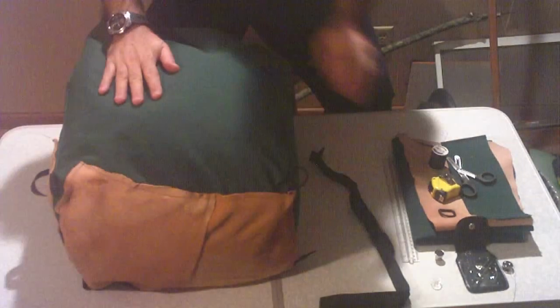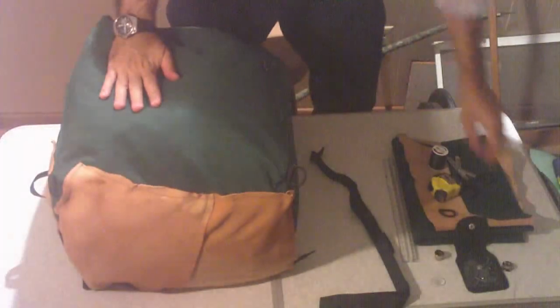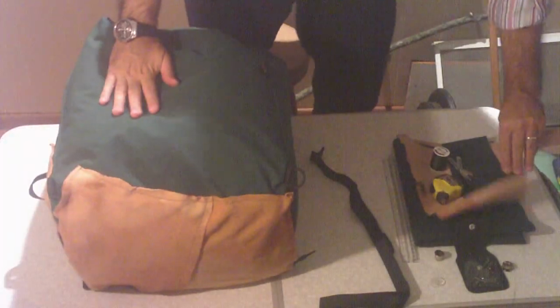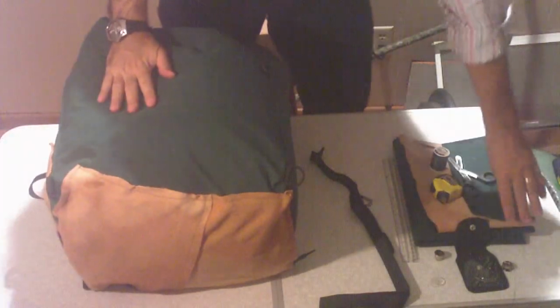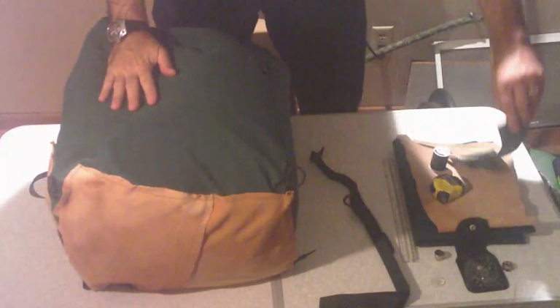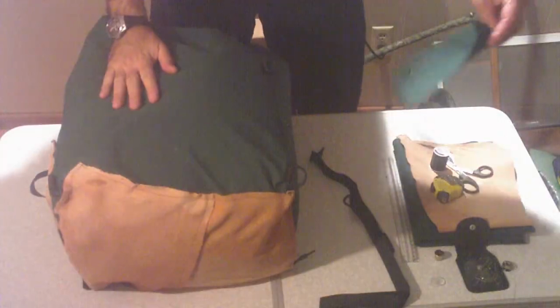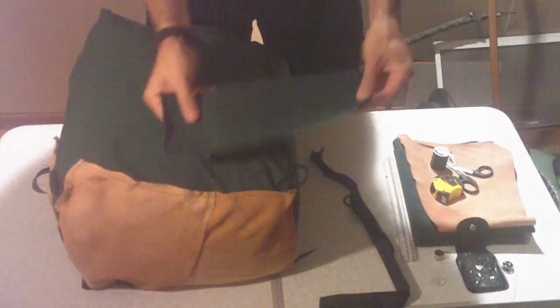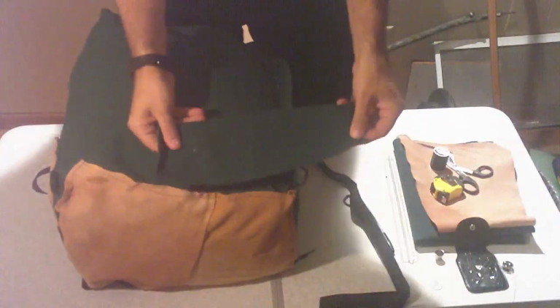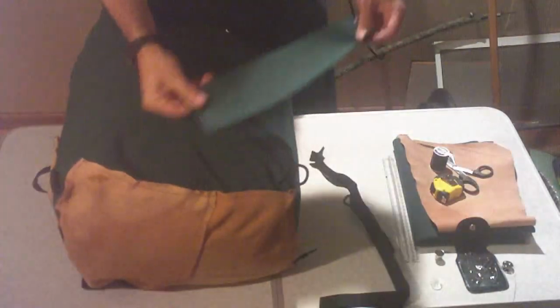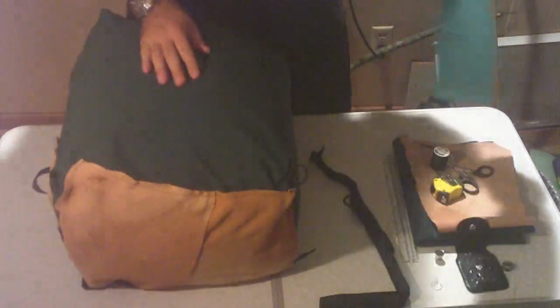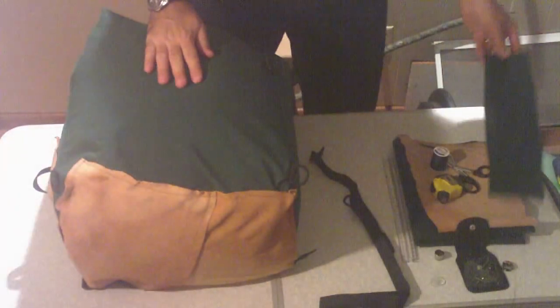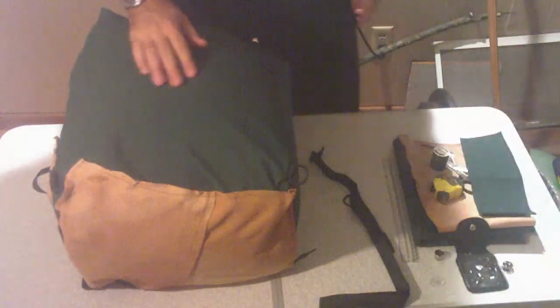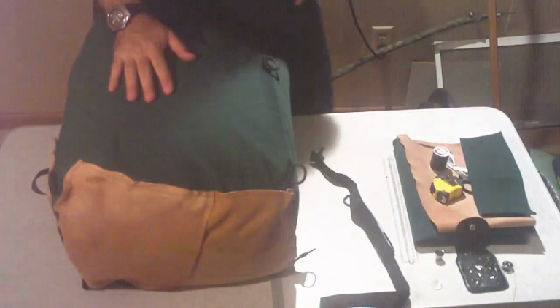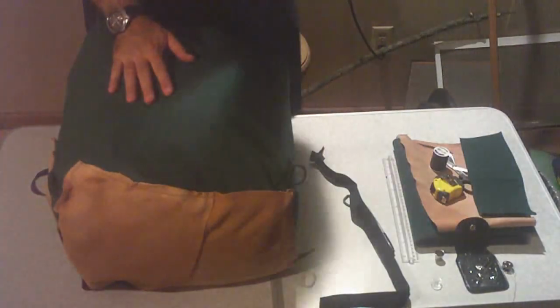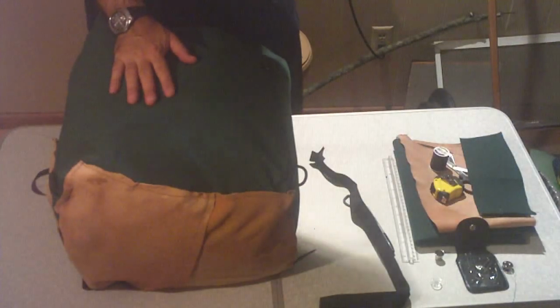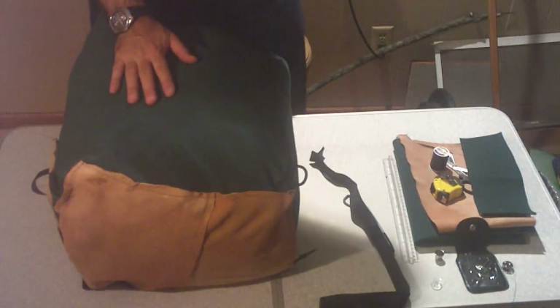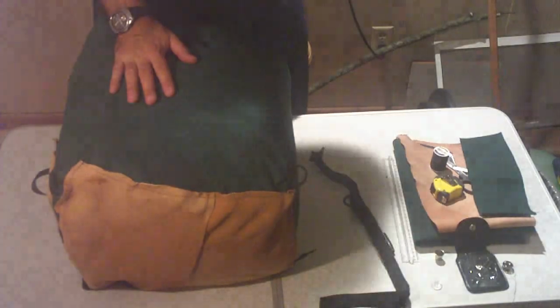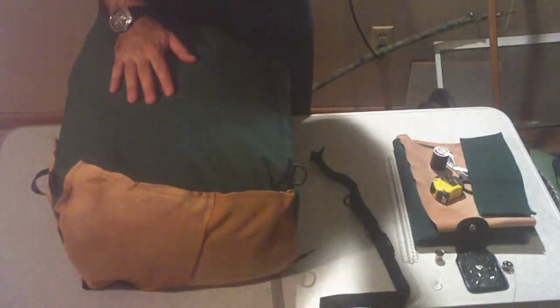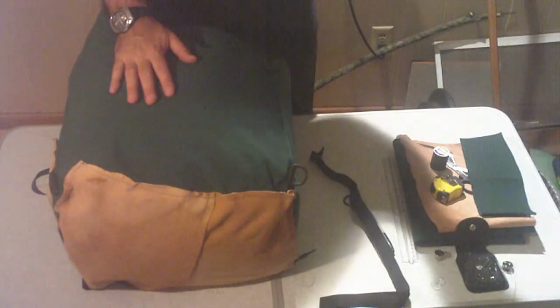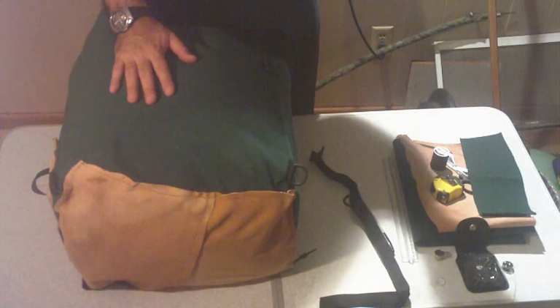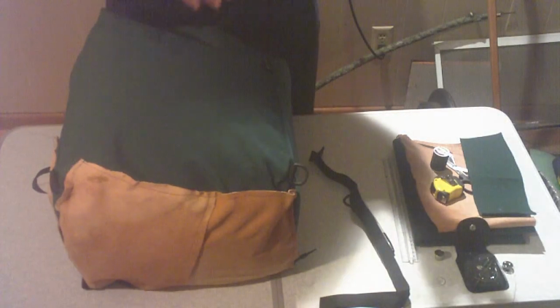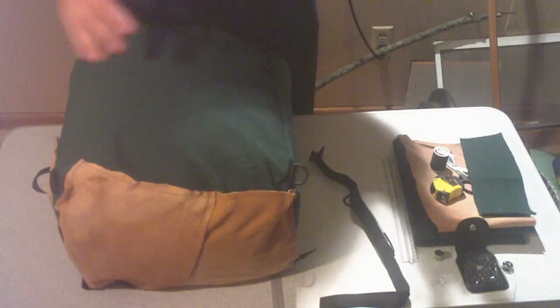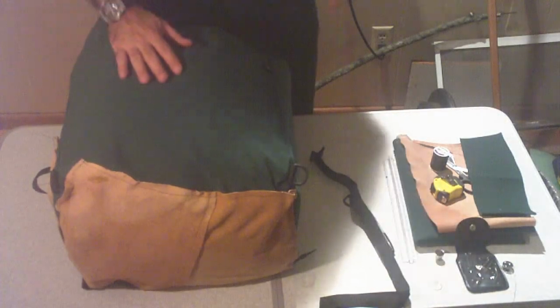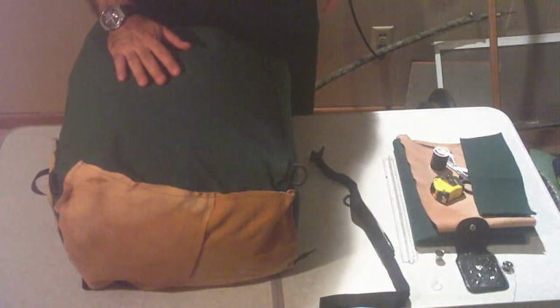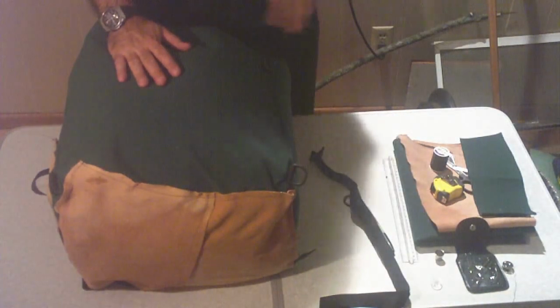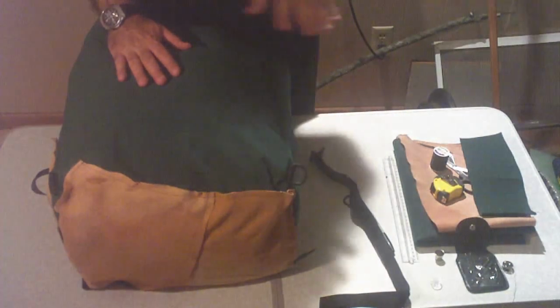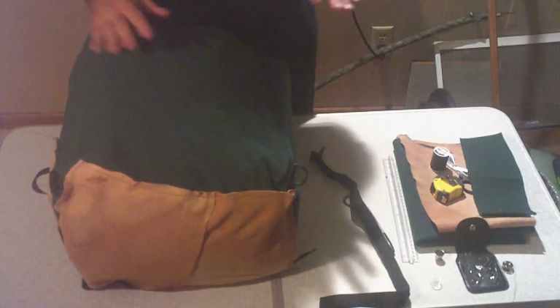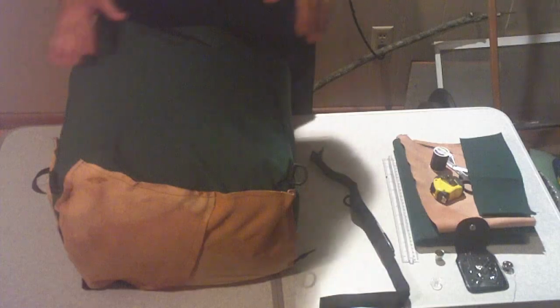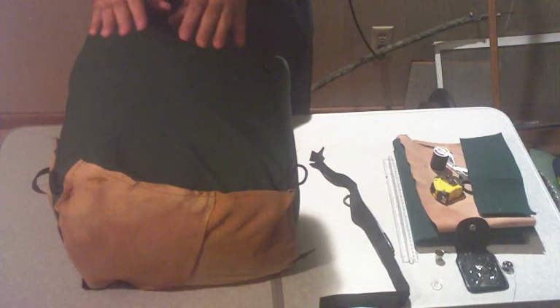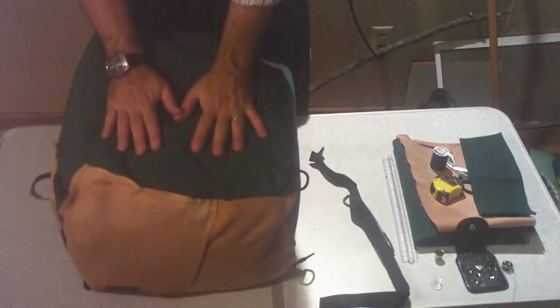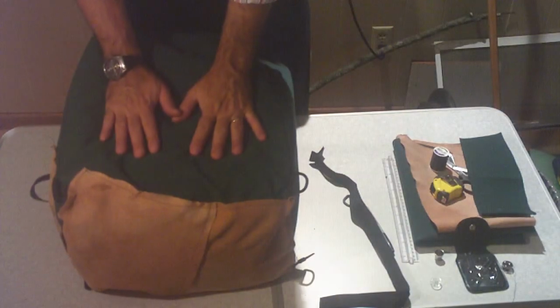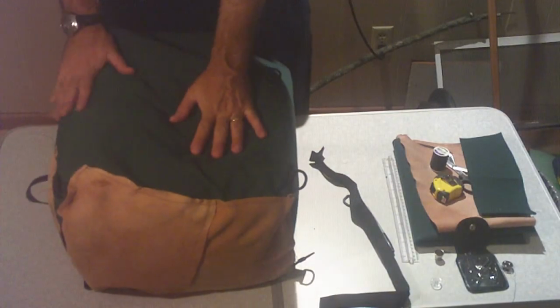I got some material — $6.99 for 36 inches, which is one yard by five feet. This whole pack cost $15.